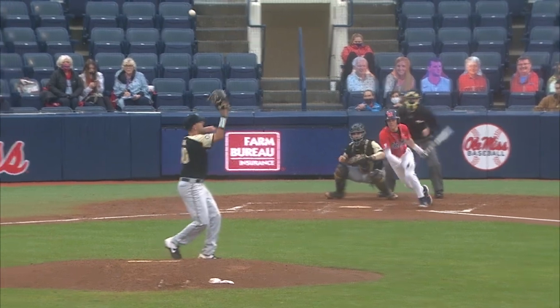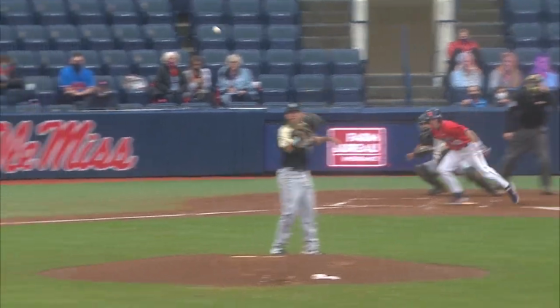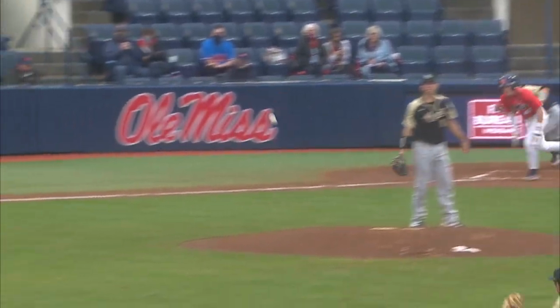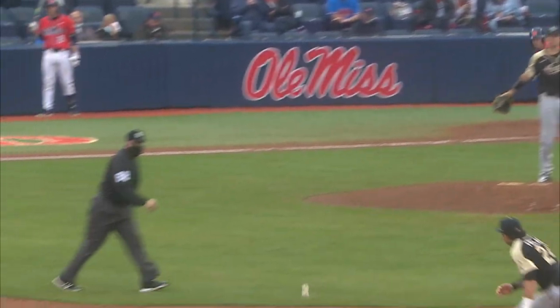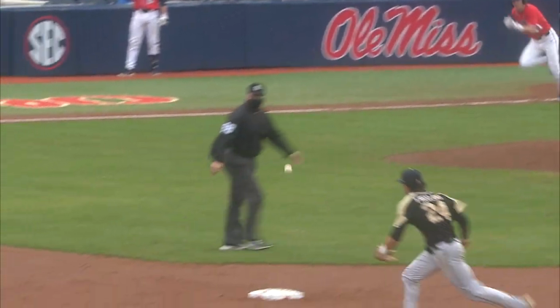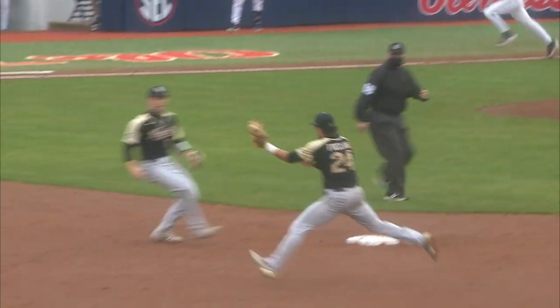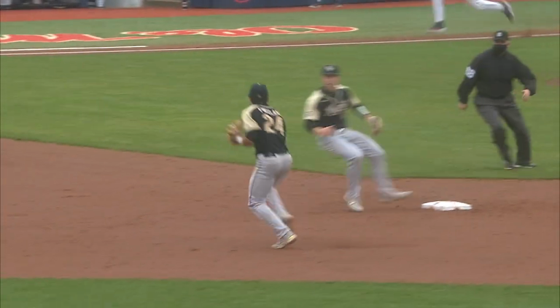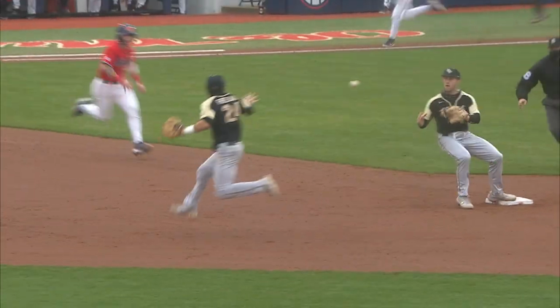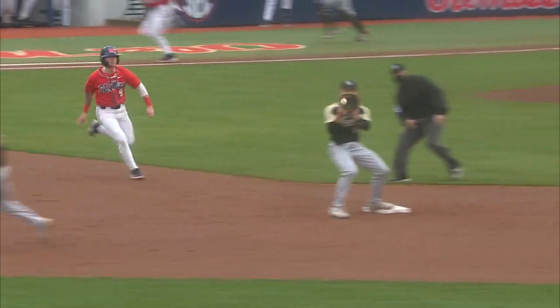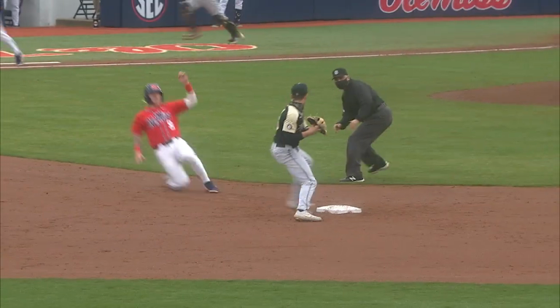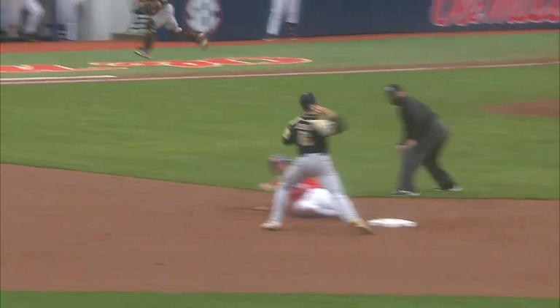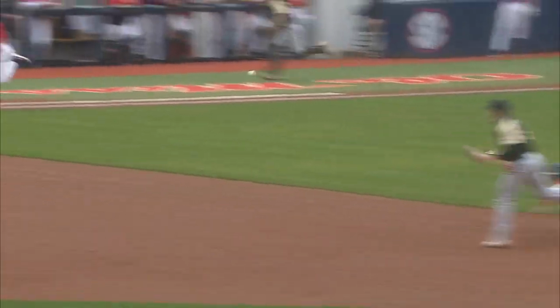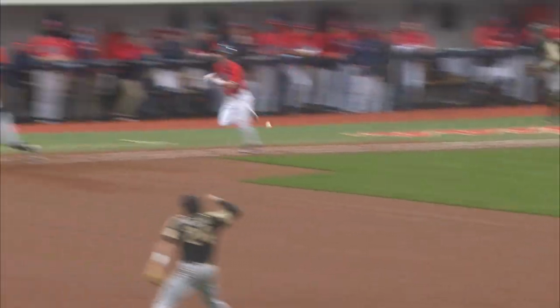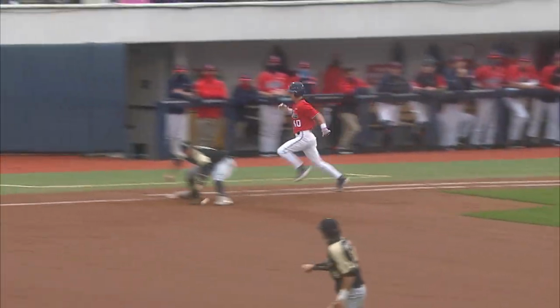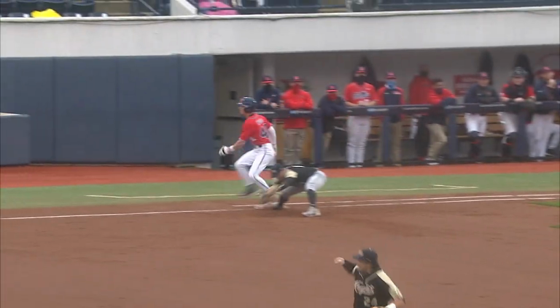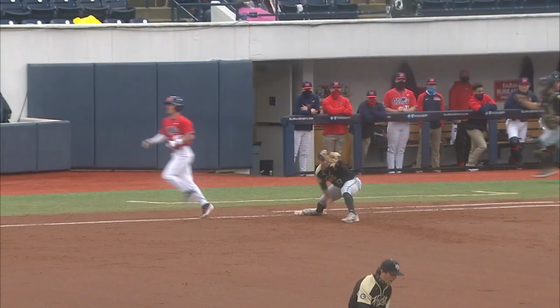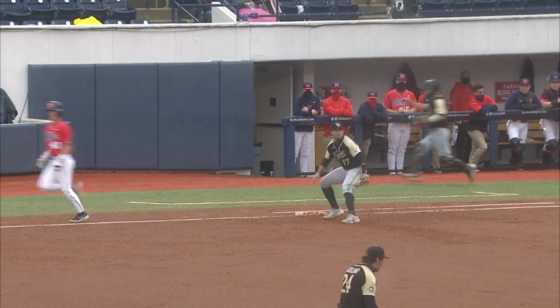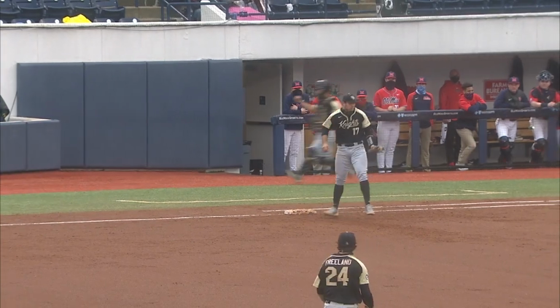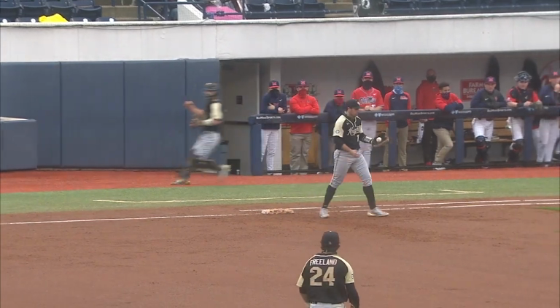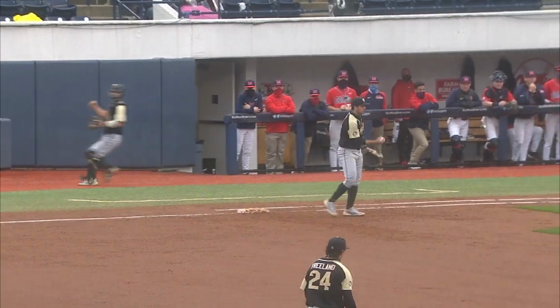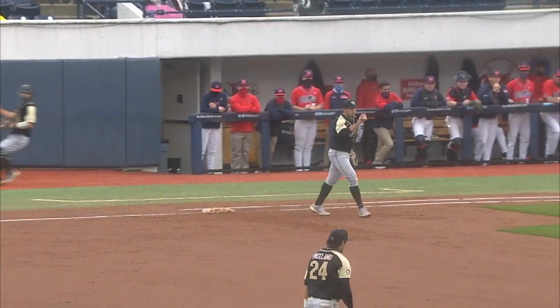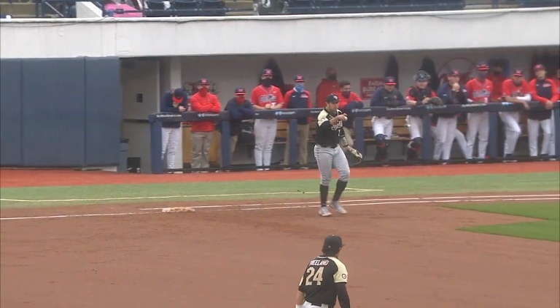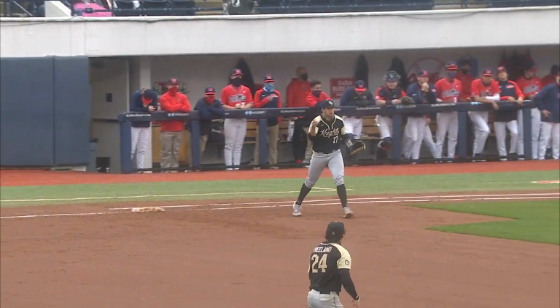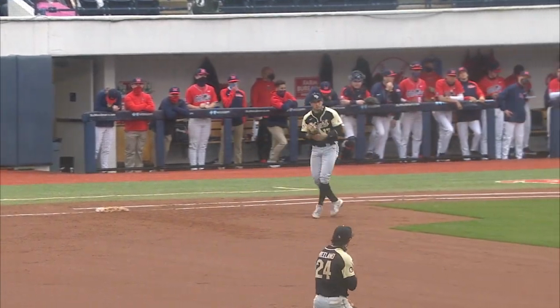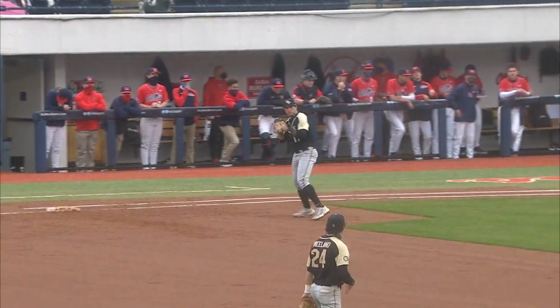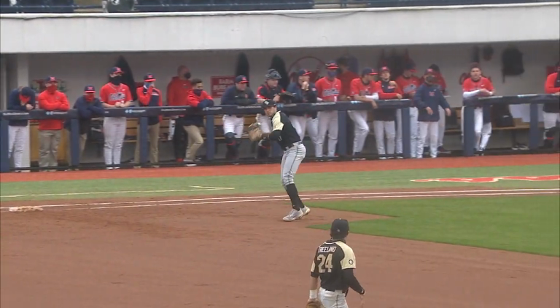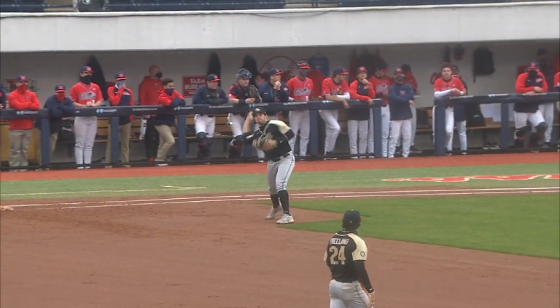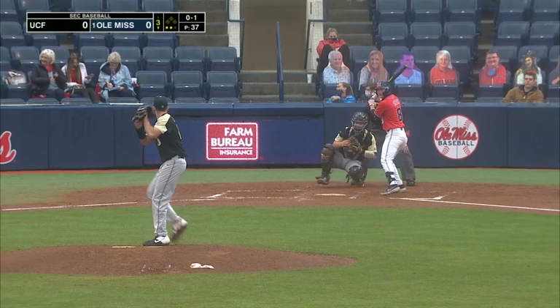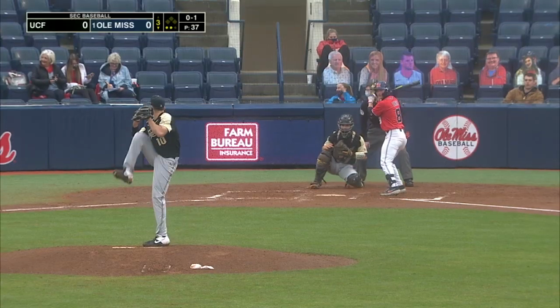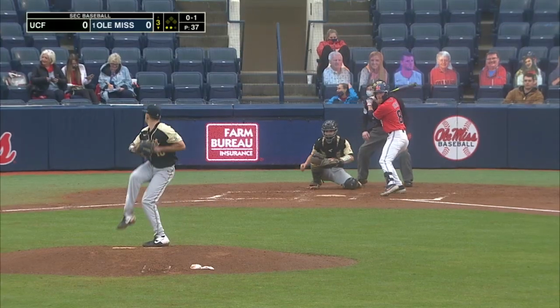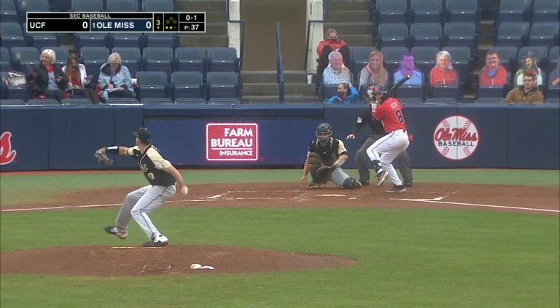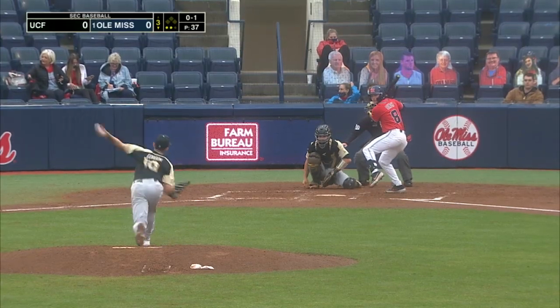Wood — ground ball up the middle, behind the back. Nice flip to second base, the throw to first in time for the double play. He was far early with his mechanics, too.